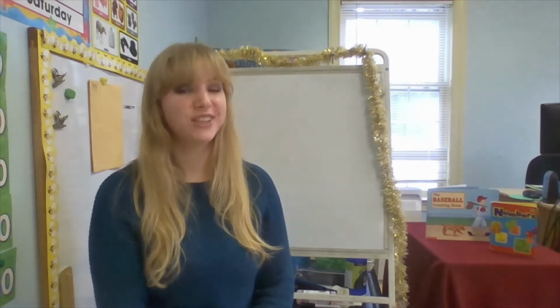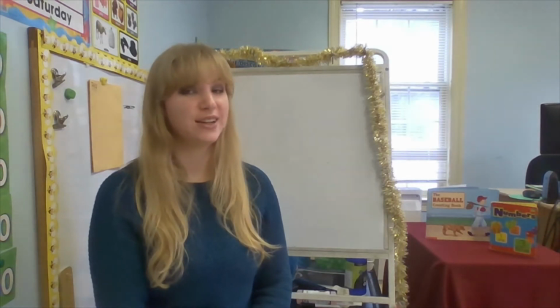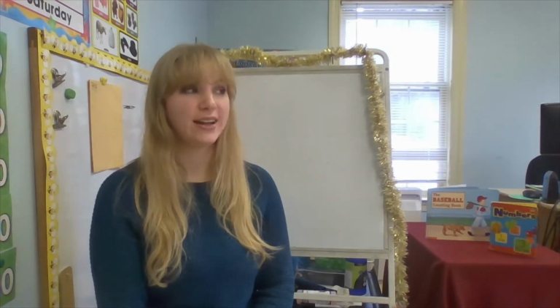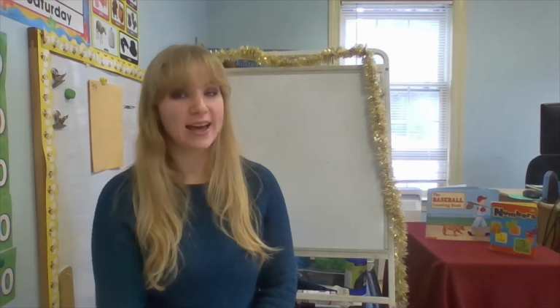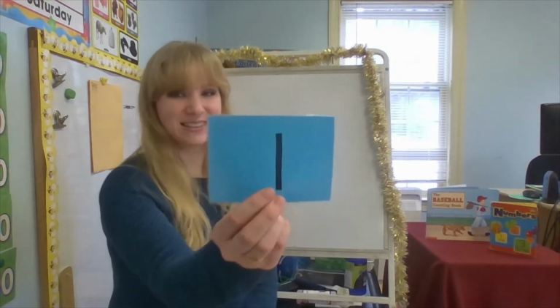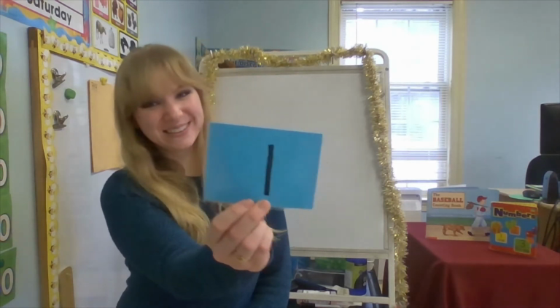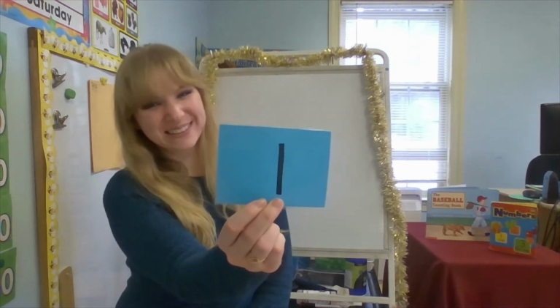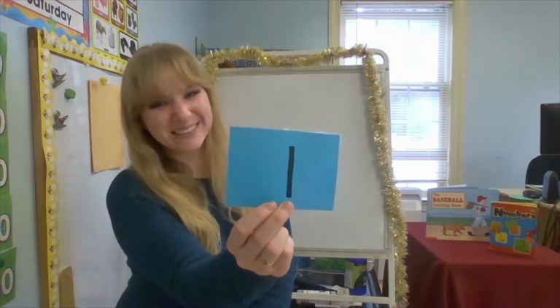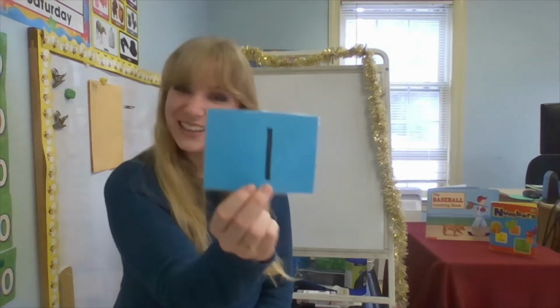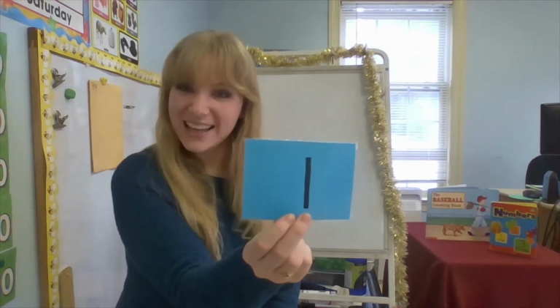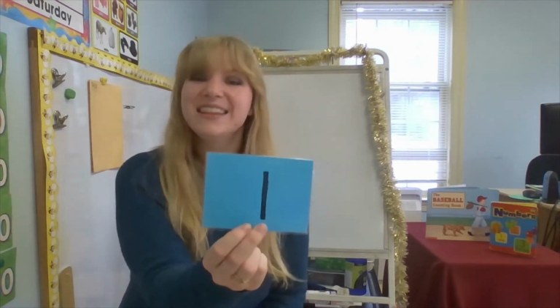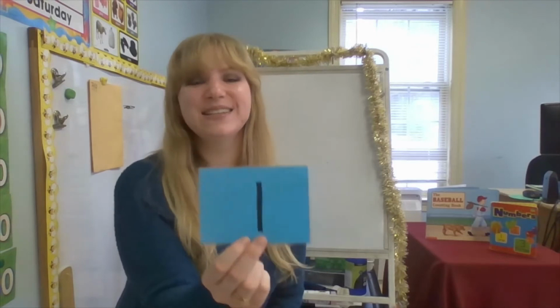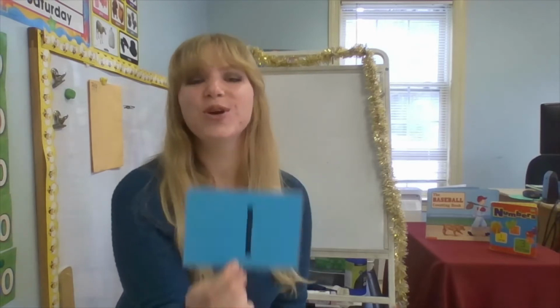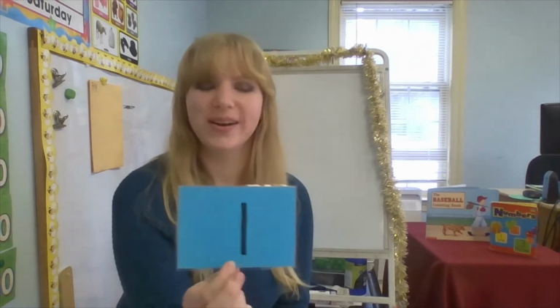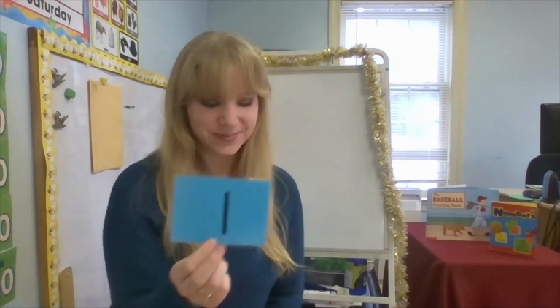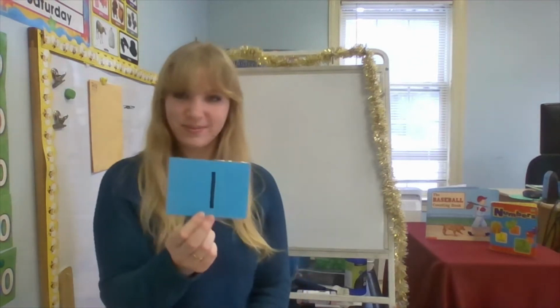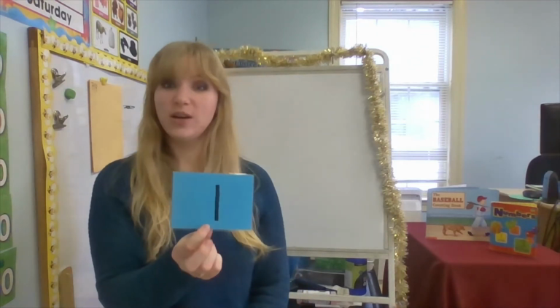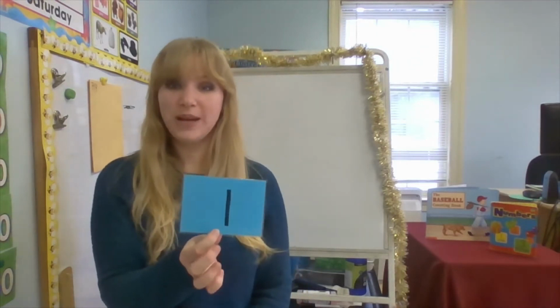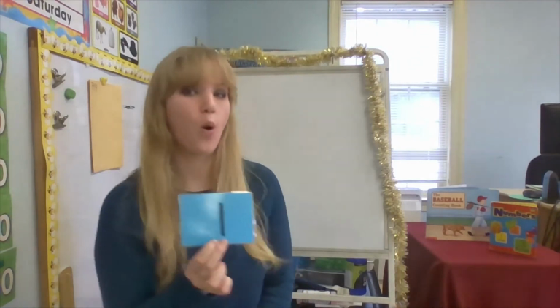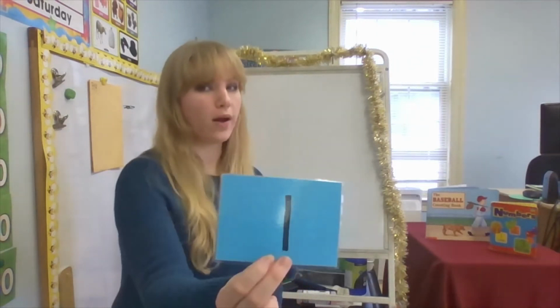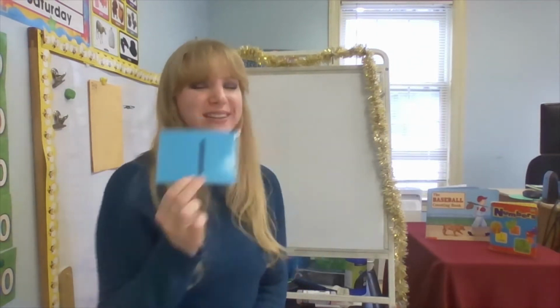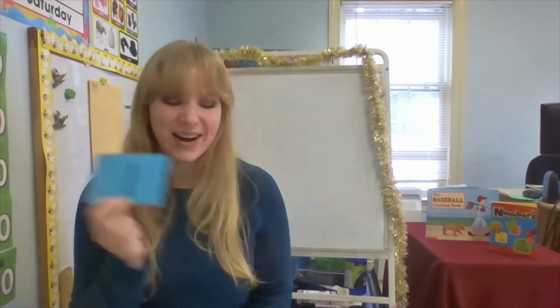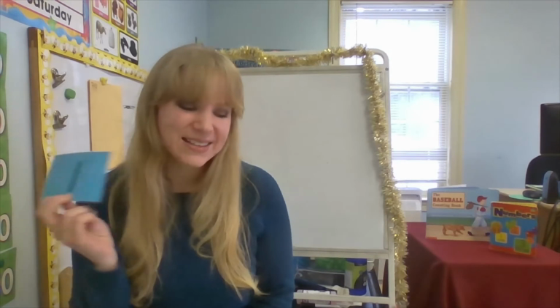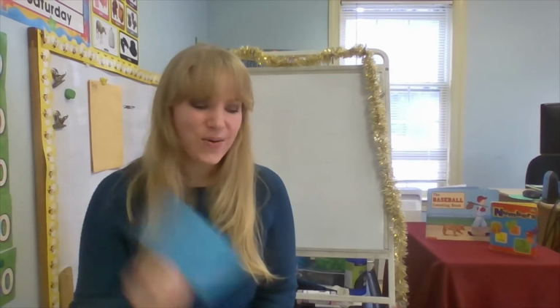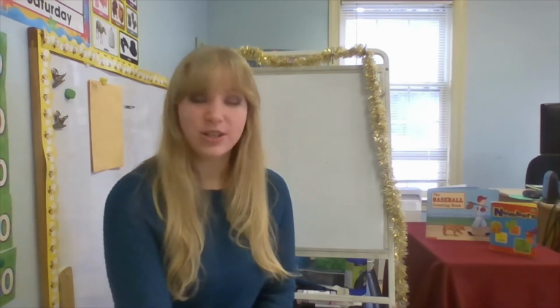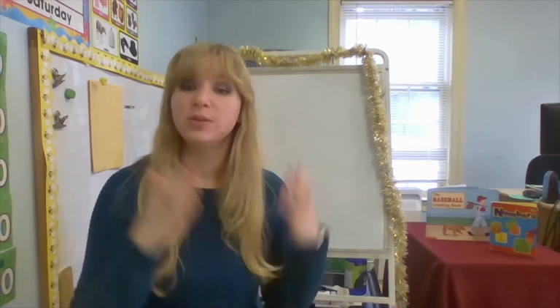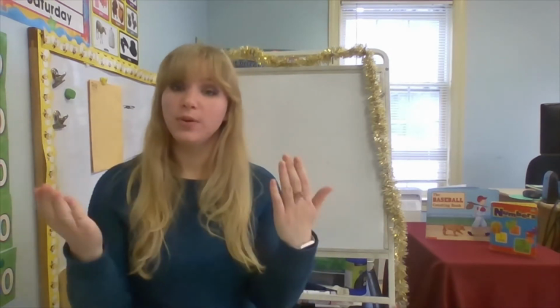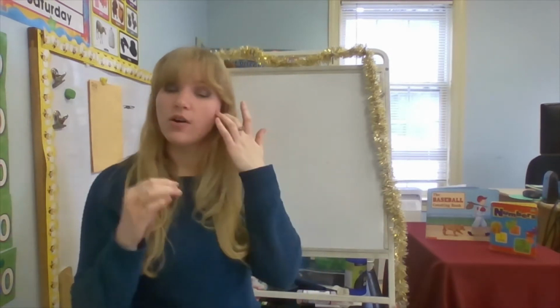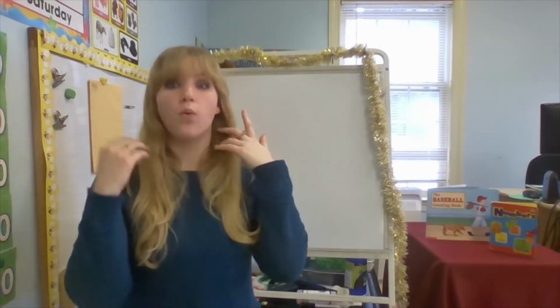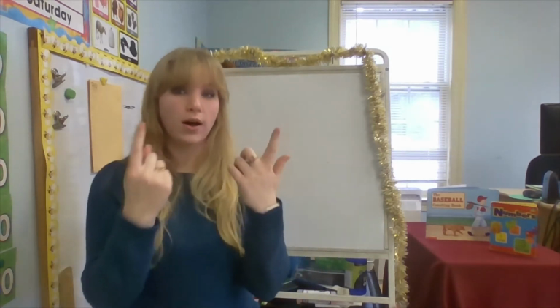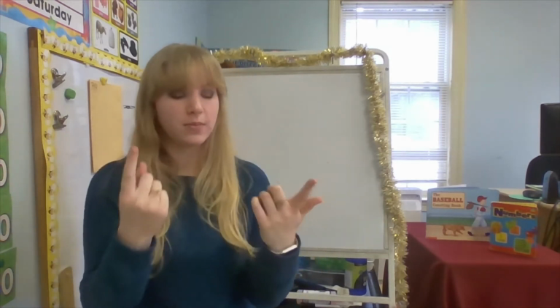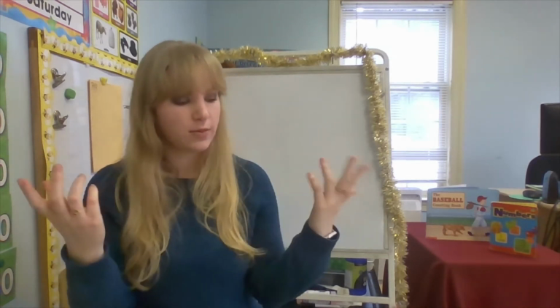Does it look like this? Yes! This is the number one. Can you say one with me? One. Alright, so let me show you some examples of one of something around me.